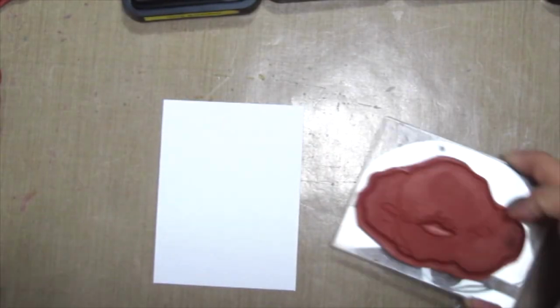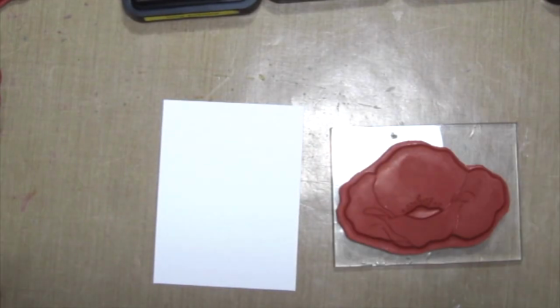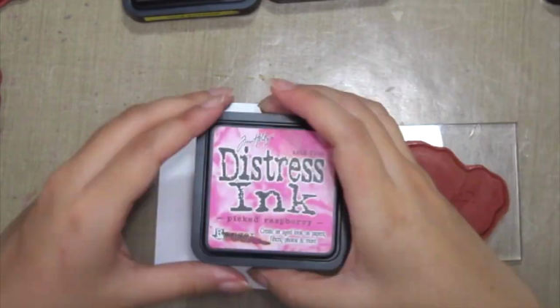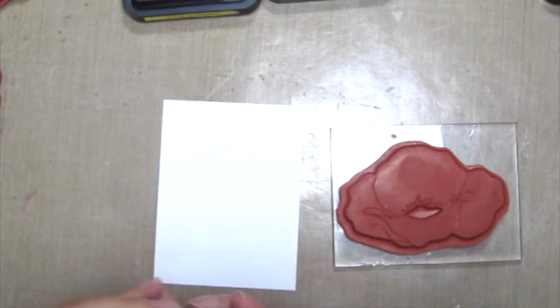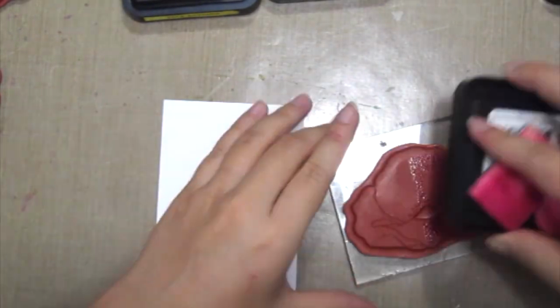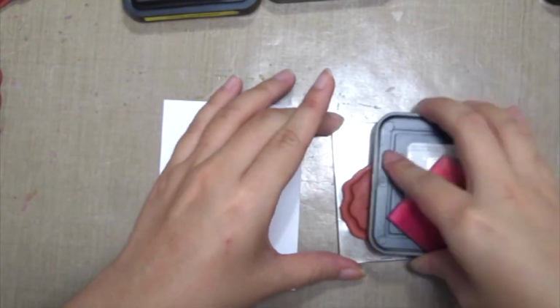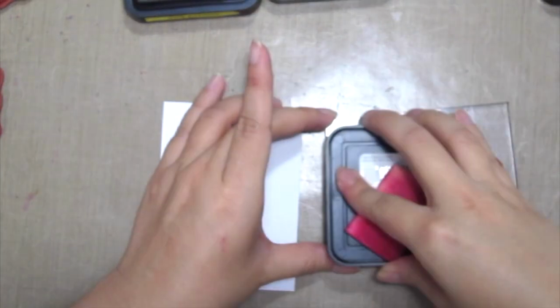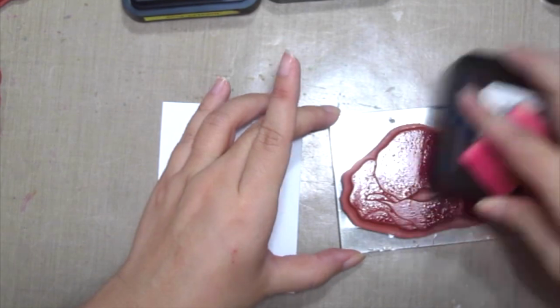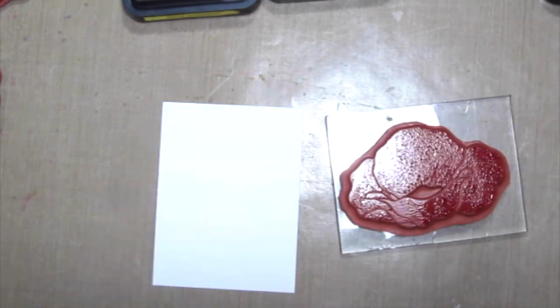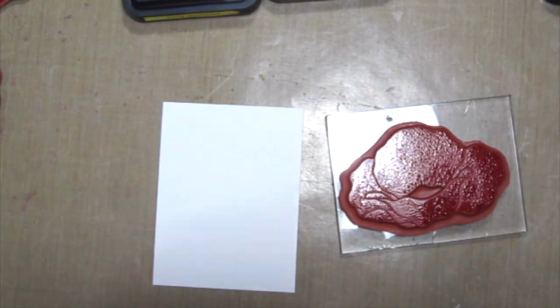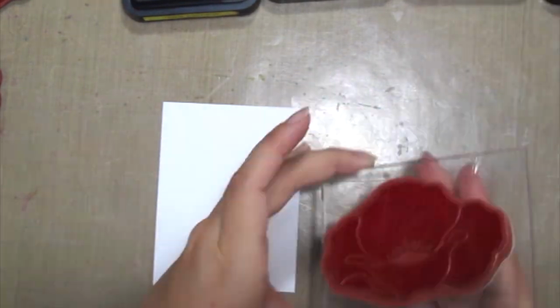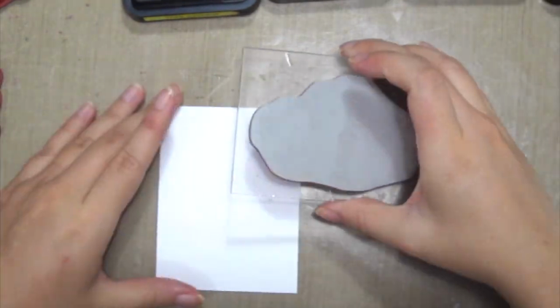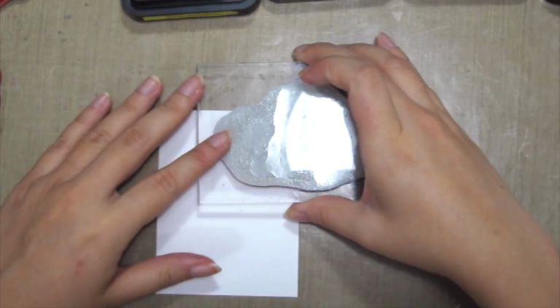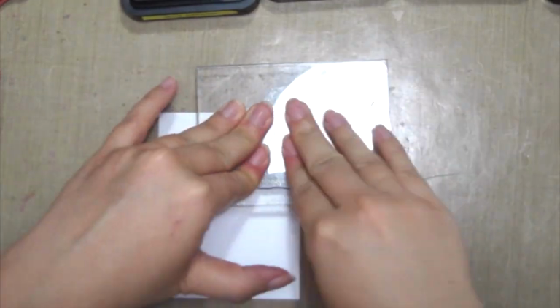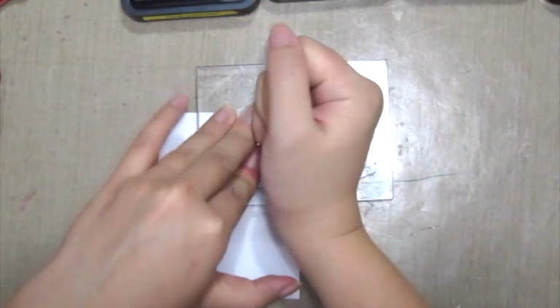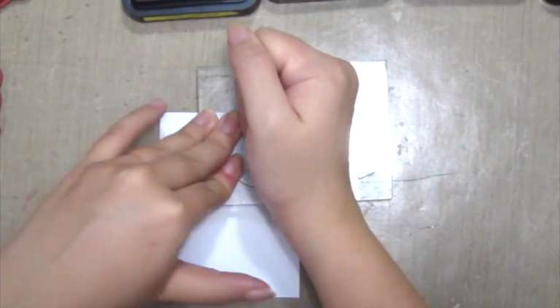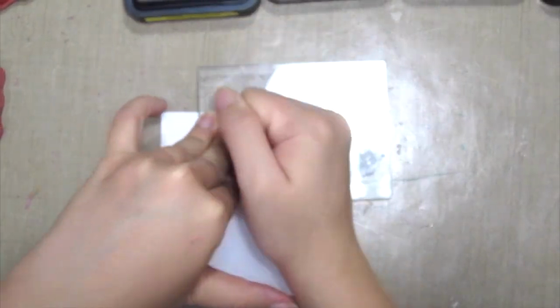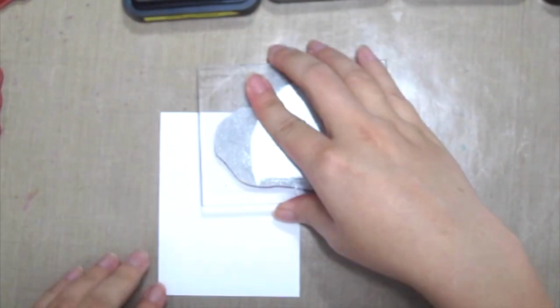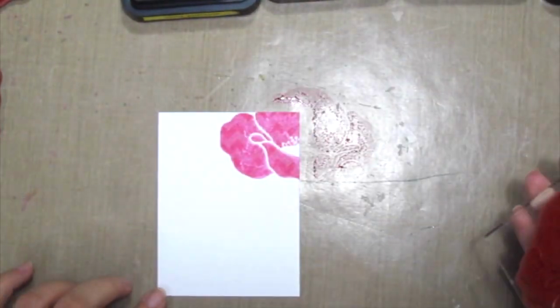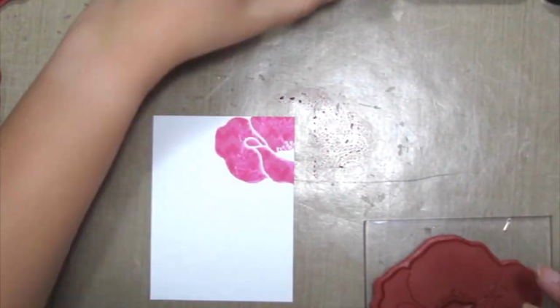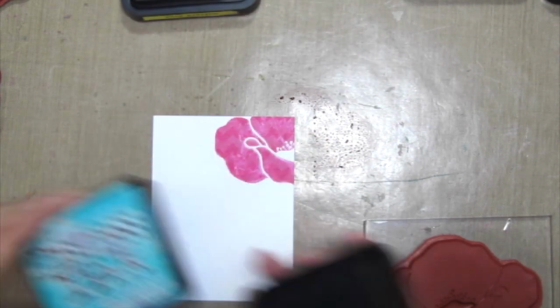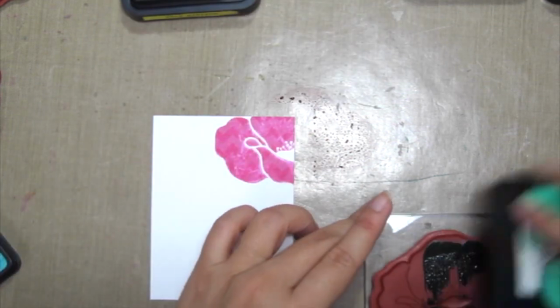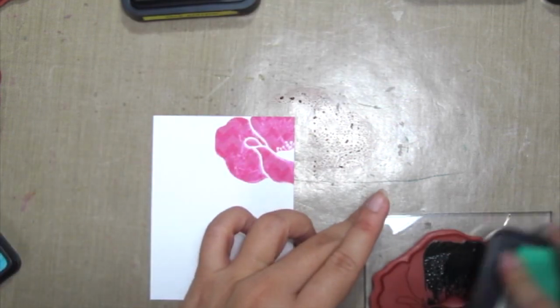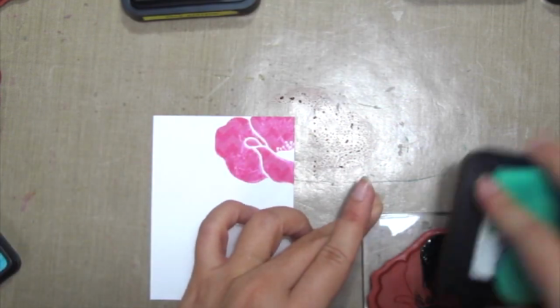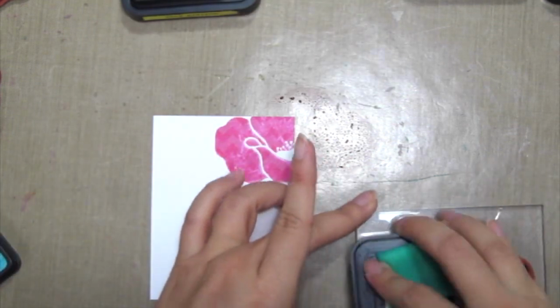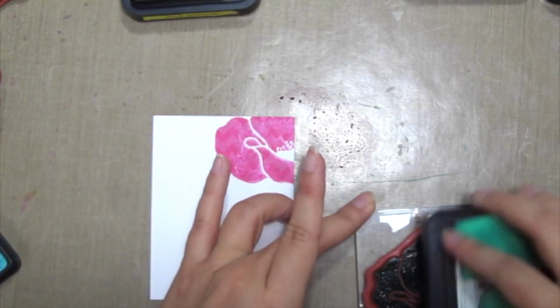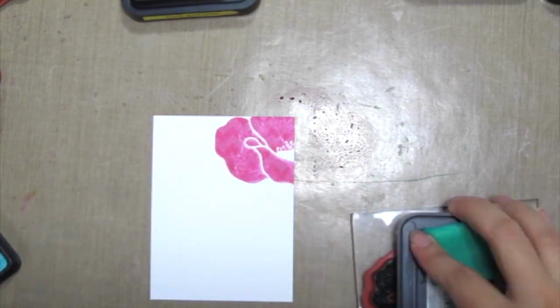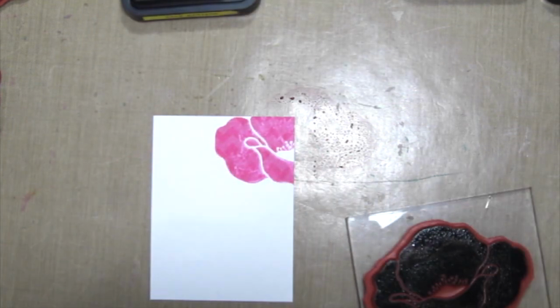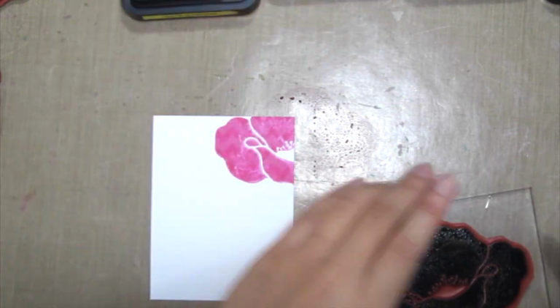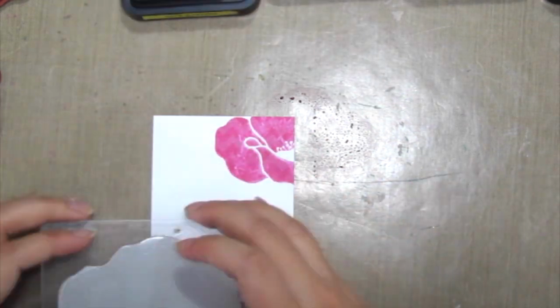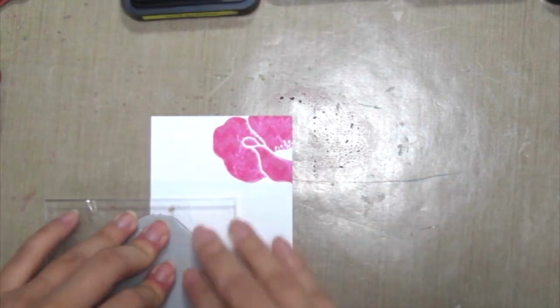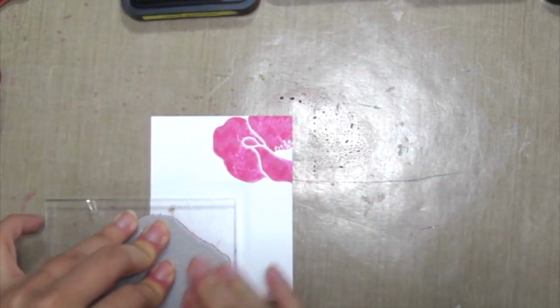Now grab some of your favourite stamps, preferably some solid stamped images, and ink it up. You can see the white pattern coming across the solid stamped image.